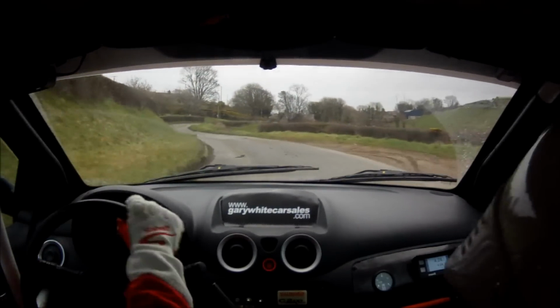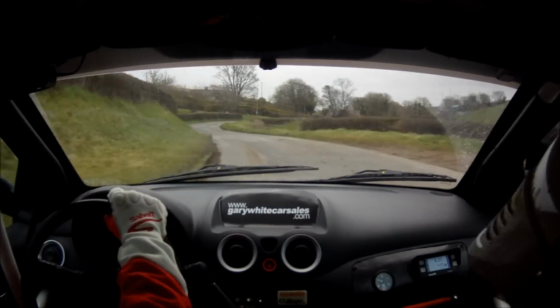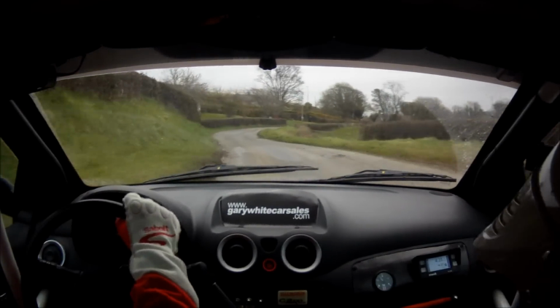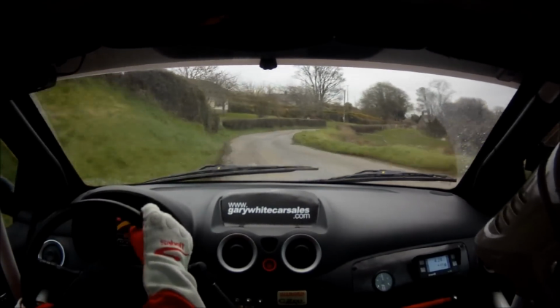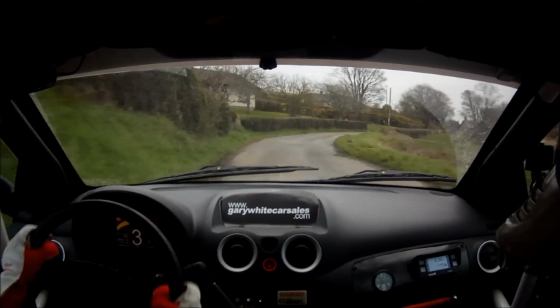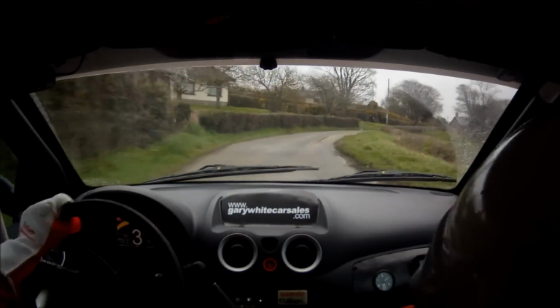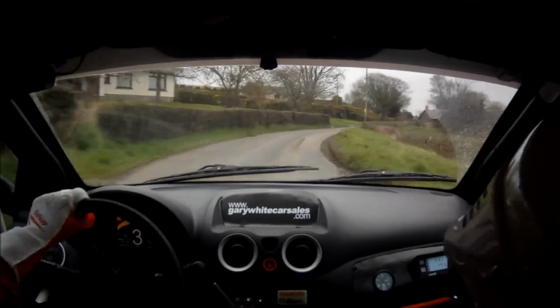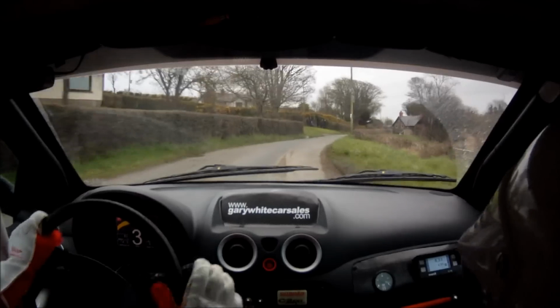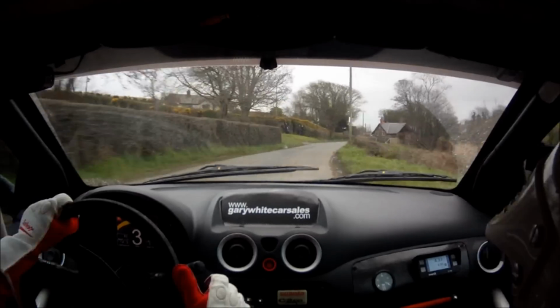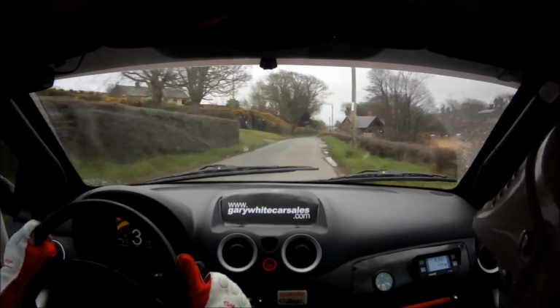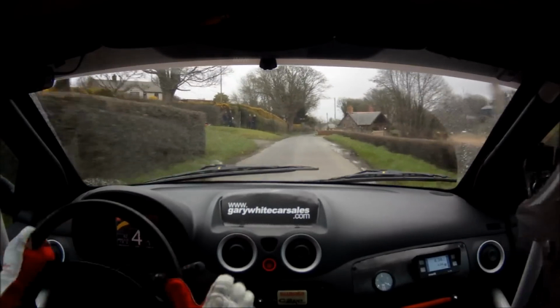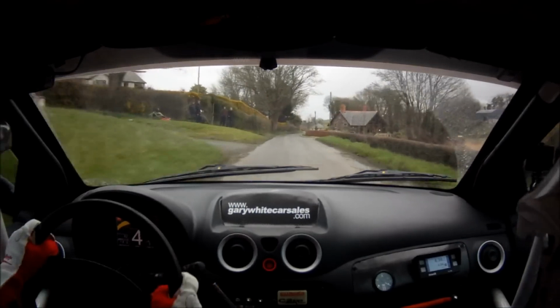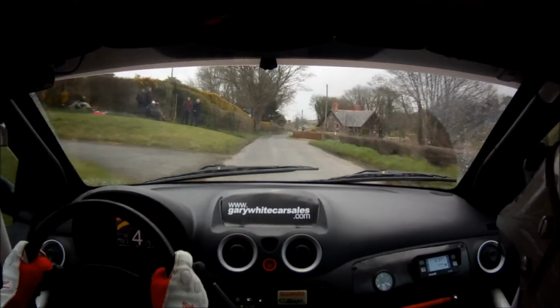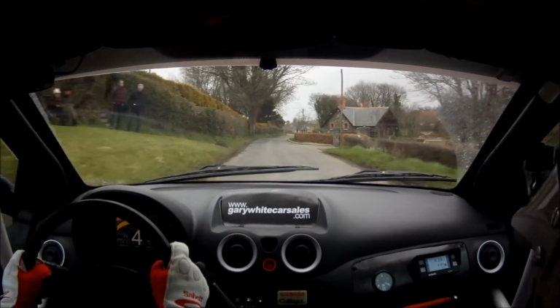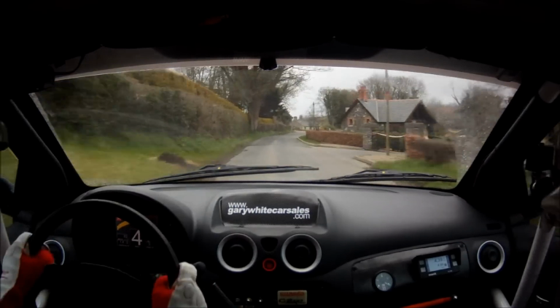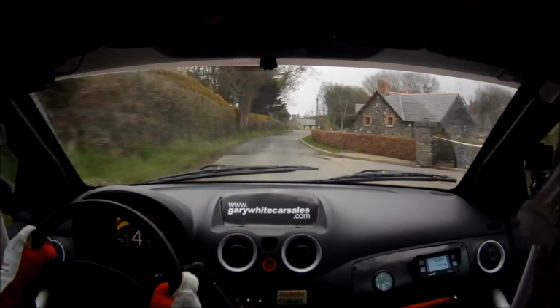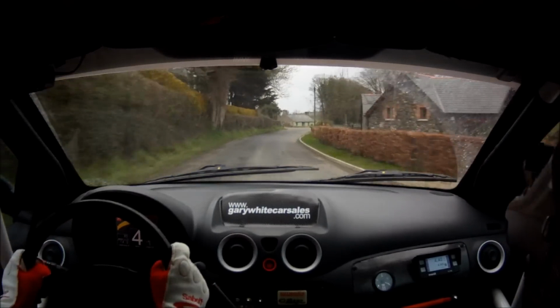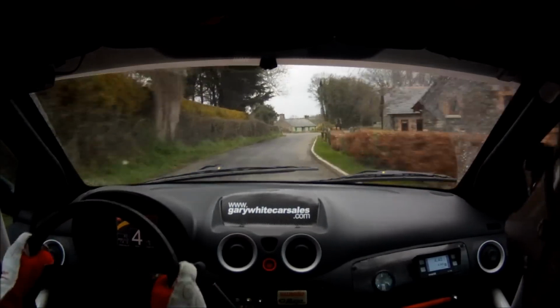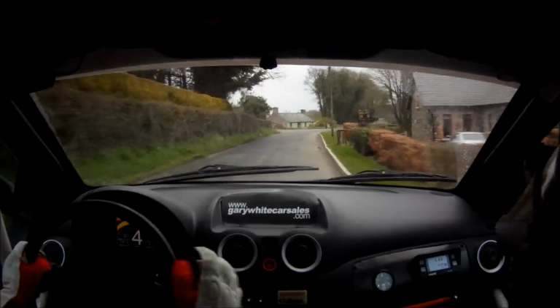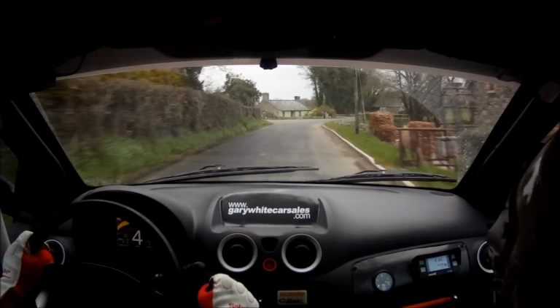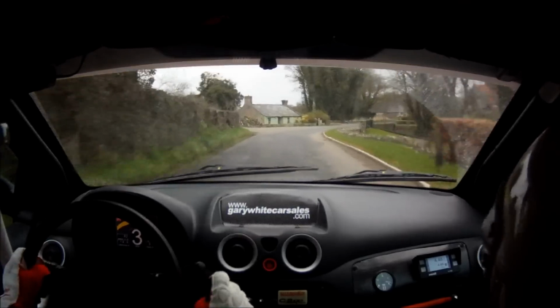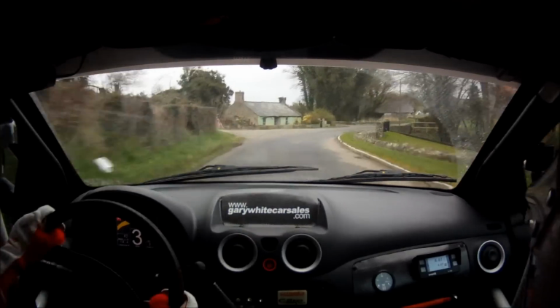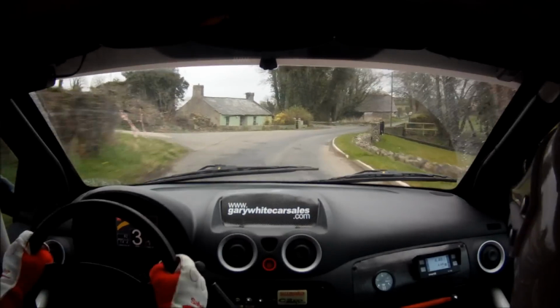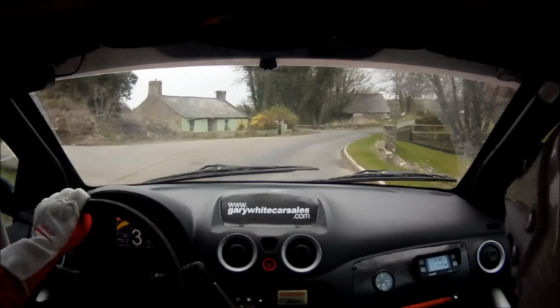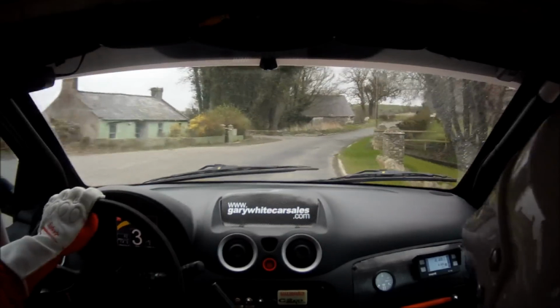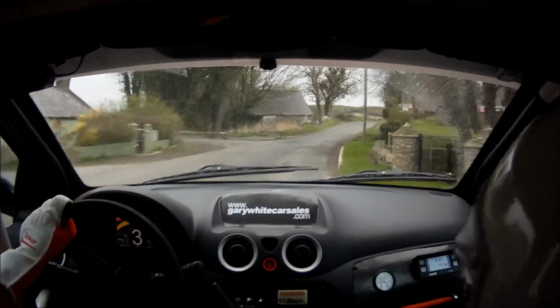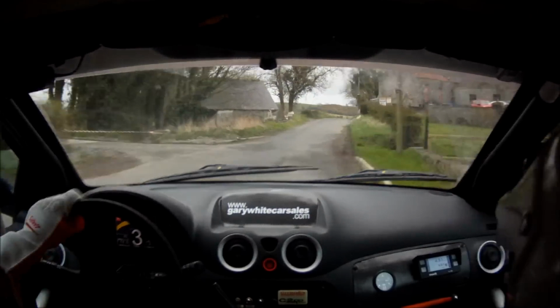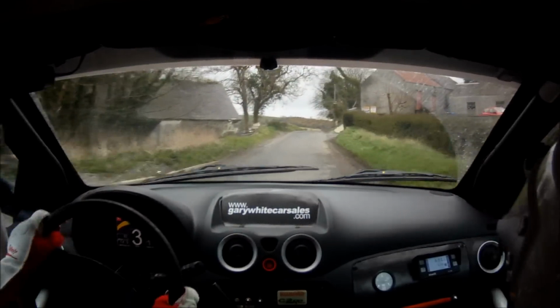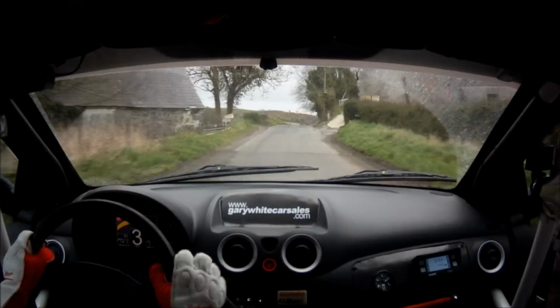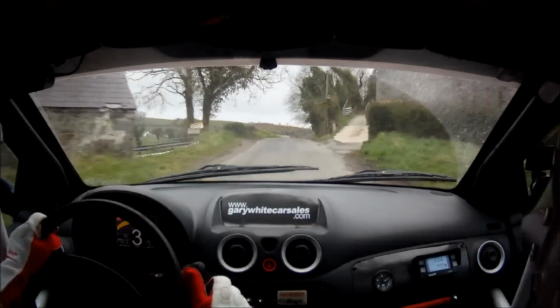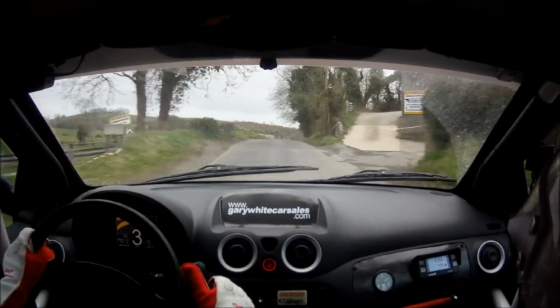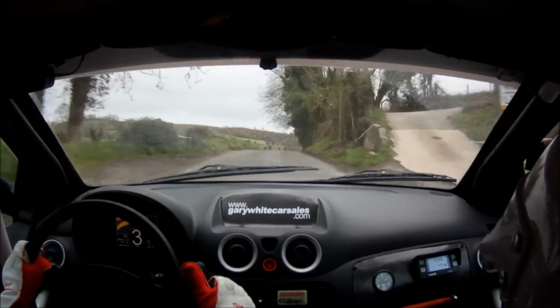3 right plus out of 4 left here. 60. Don't cut 6 right. And don't cut 3 right tightens. 40. Stay right over crest. Bump 250. Stay right over crest, bump 250.